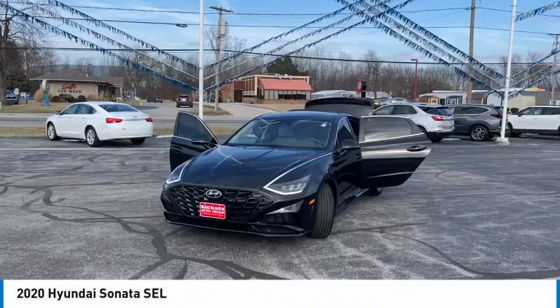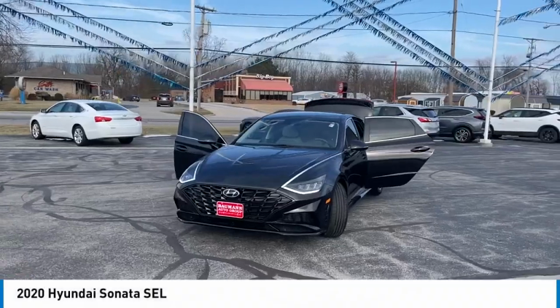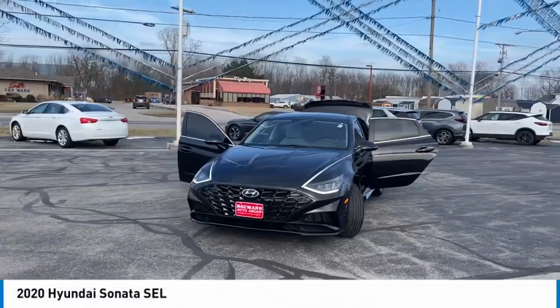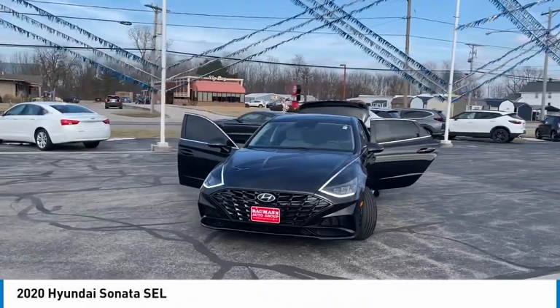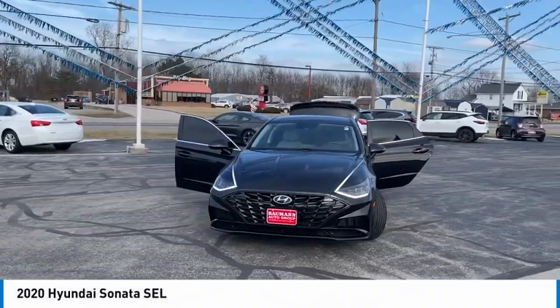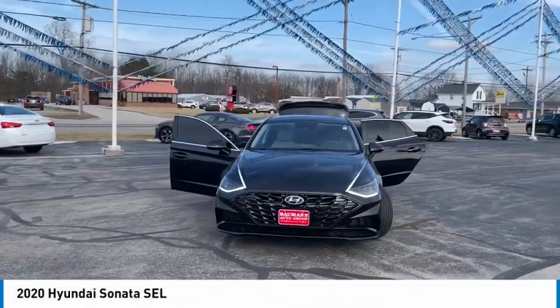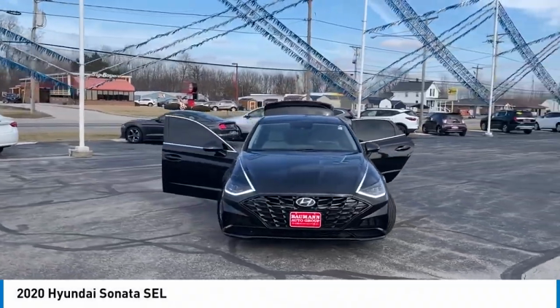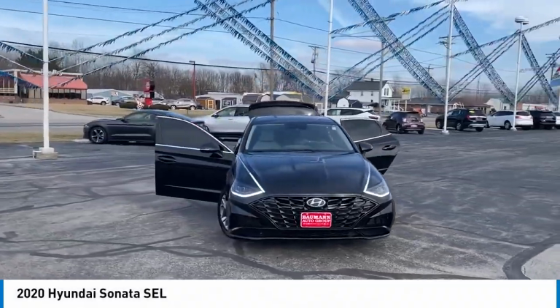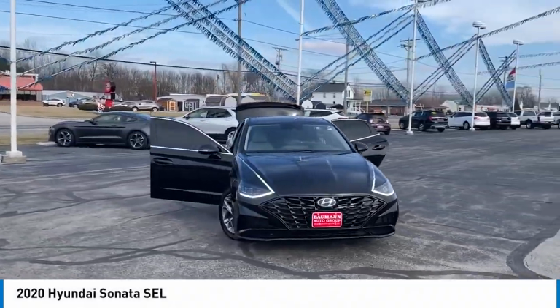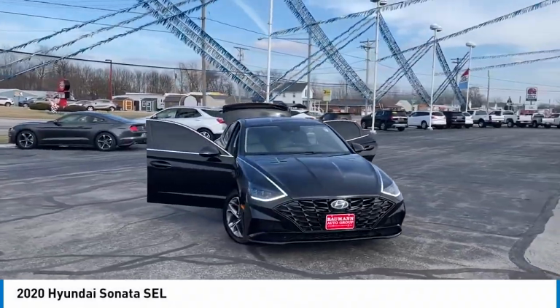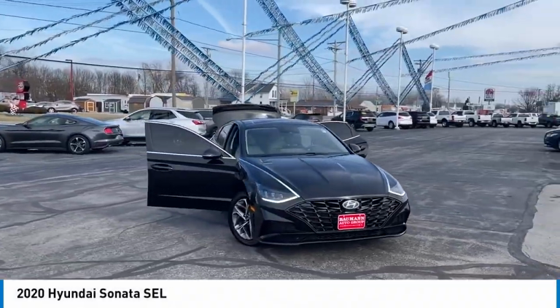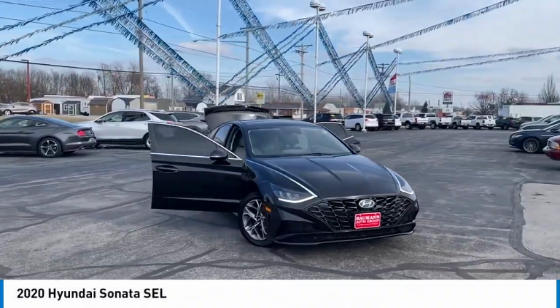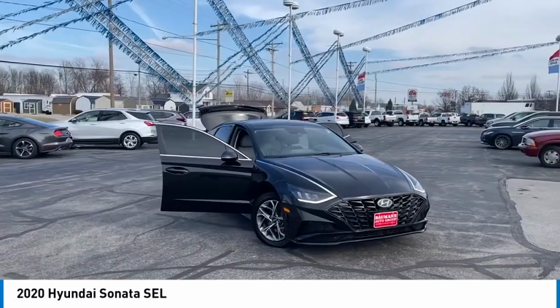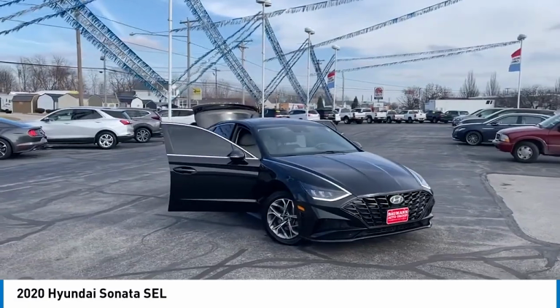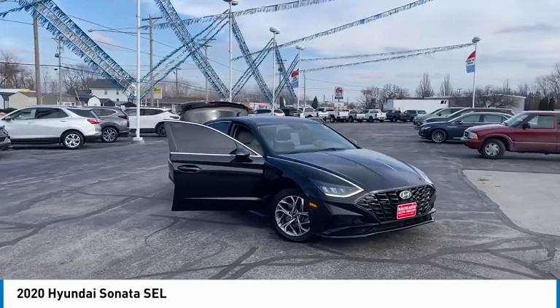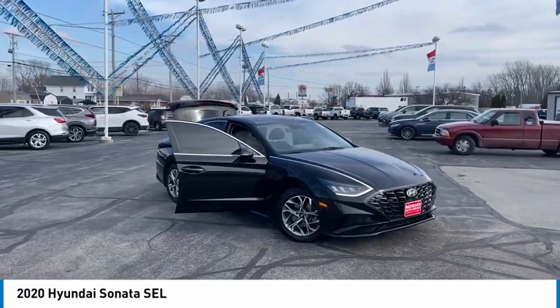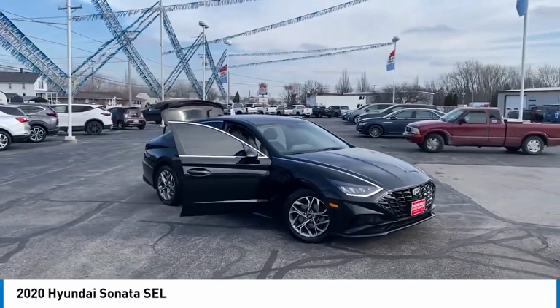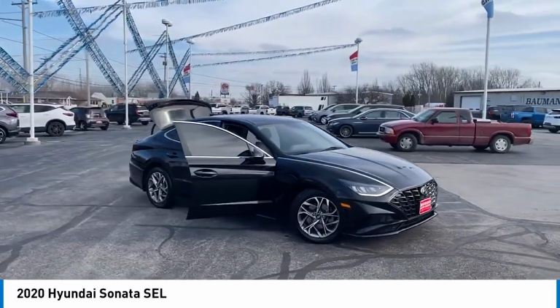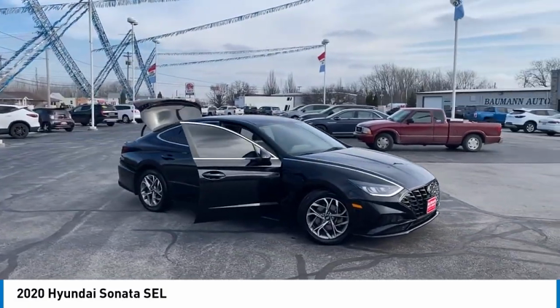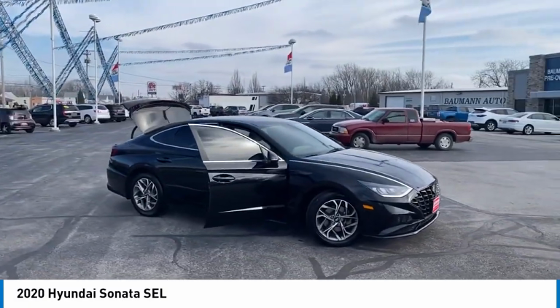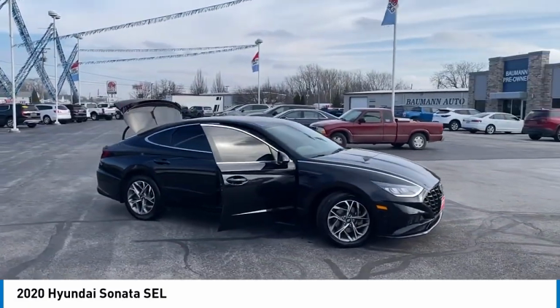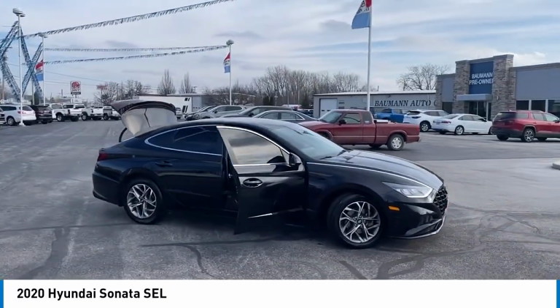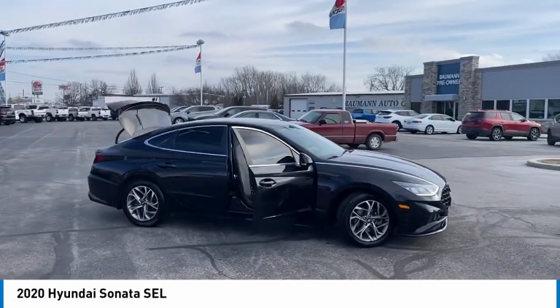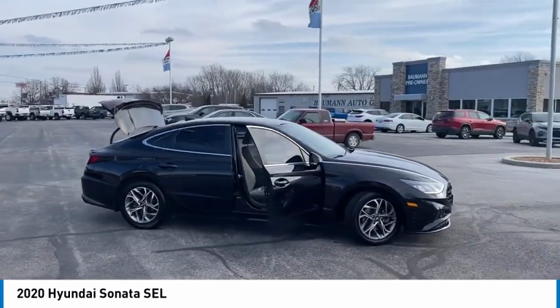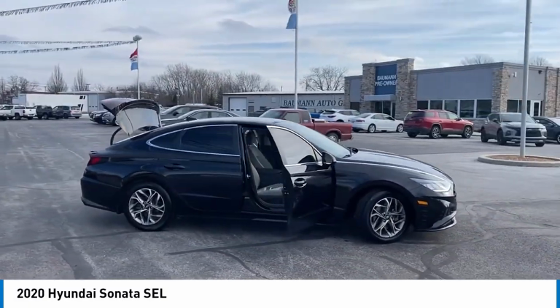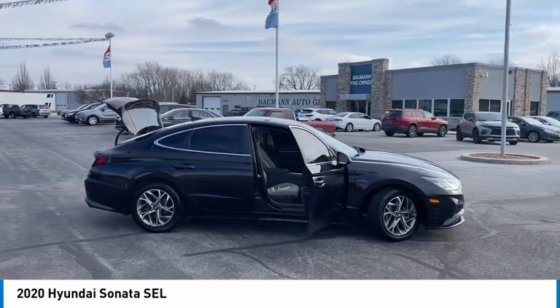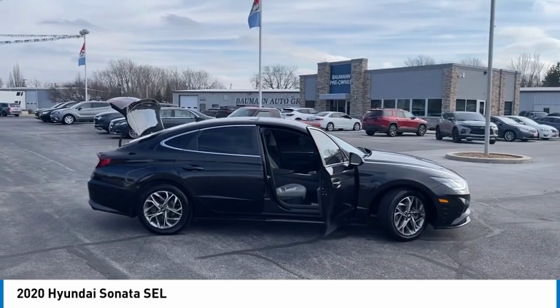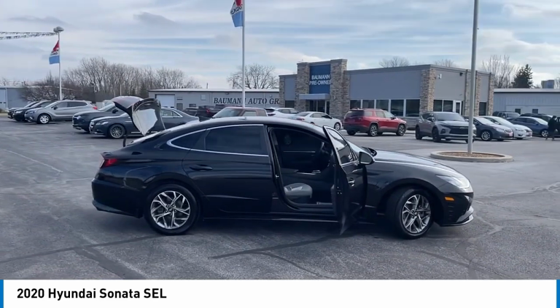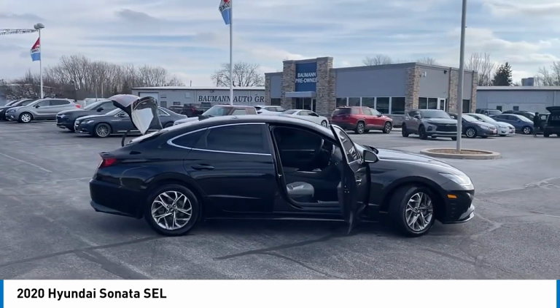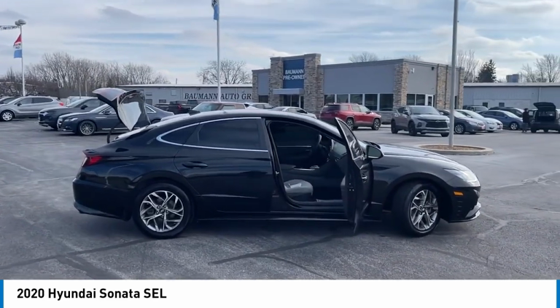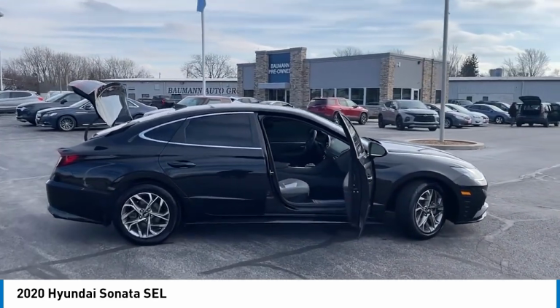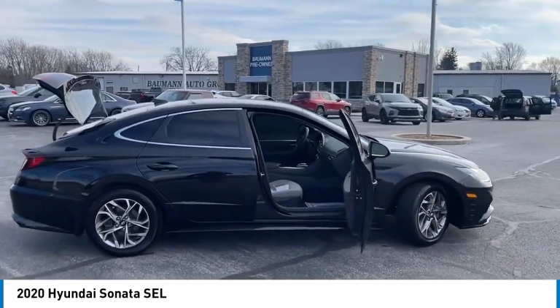Come test drive the 2020 Sonata. The Sonata has a long list of technologically advanced interior features and options that make driving safer, more convenient, and much more fun.